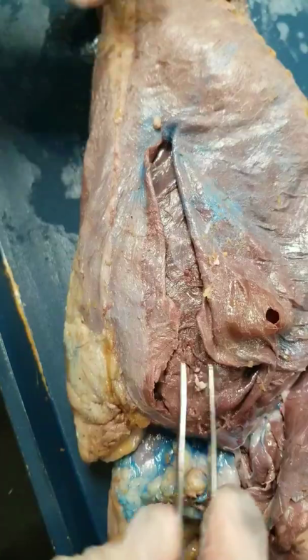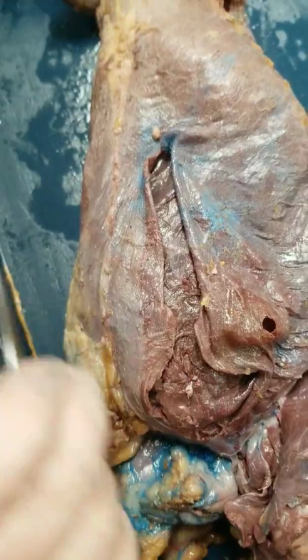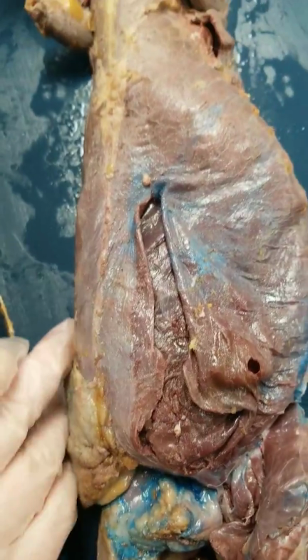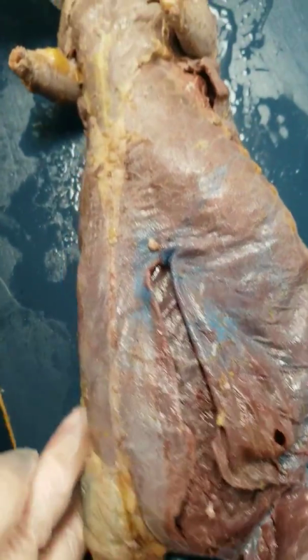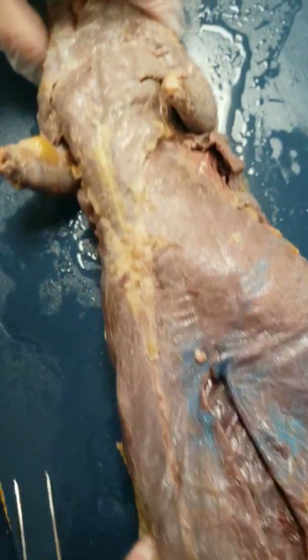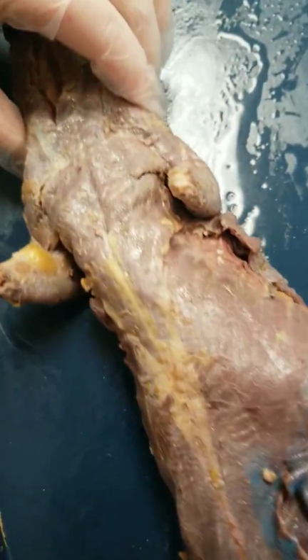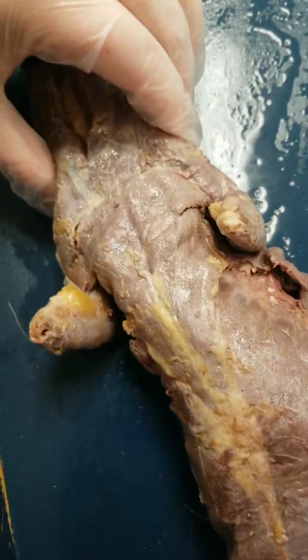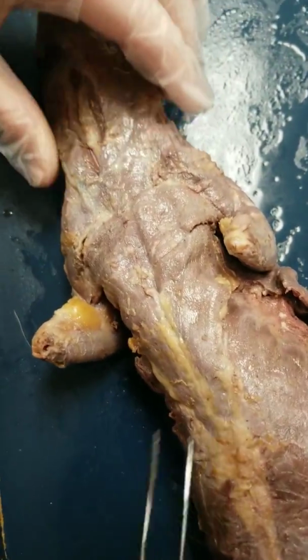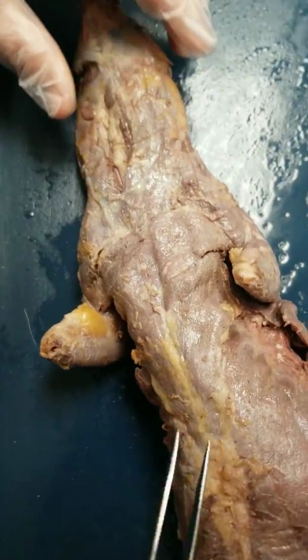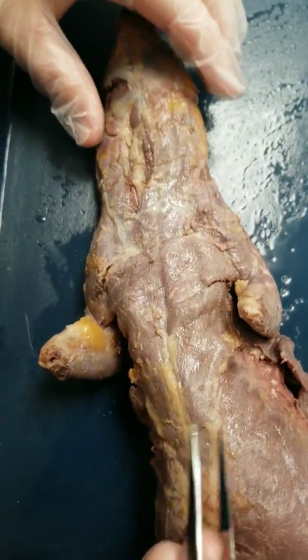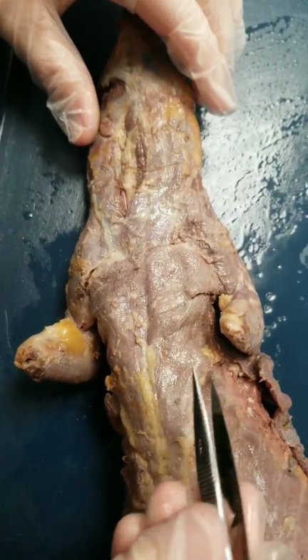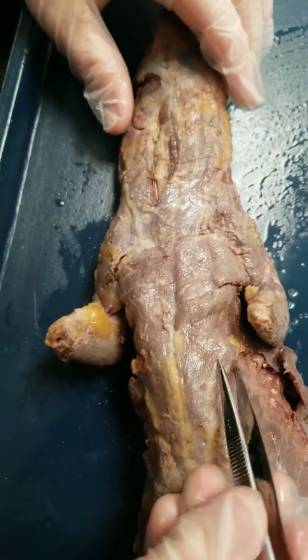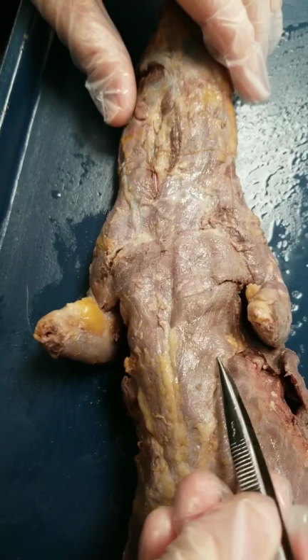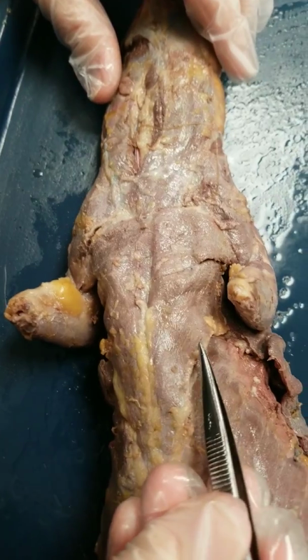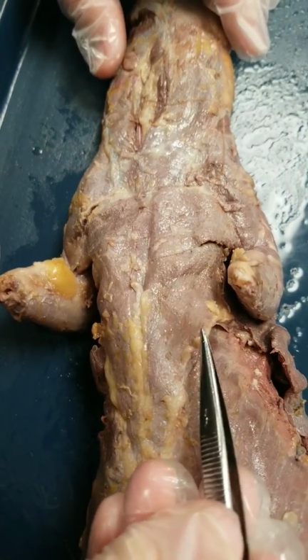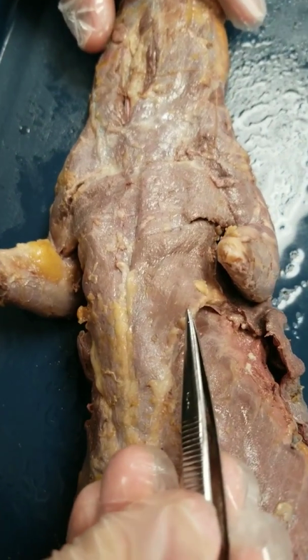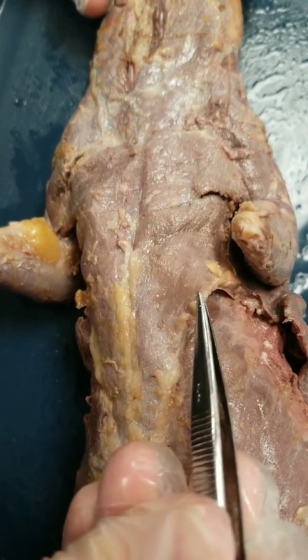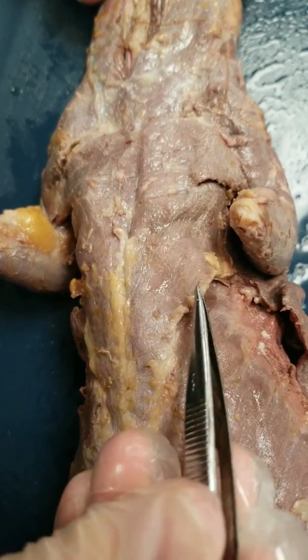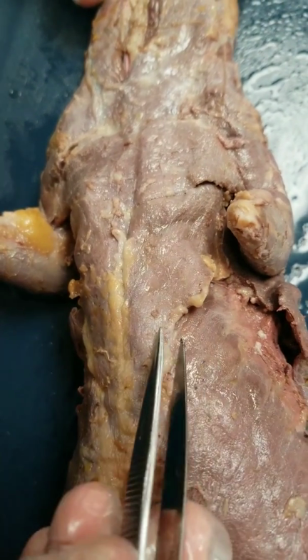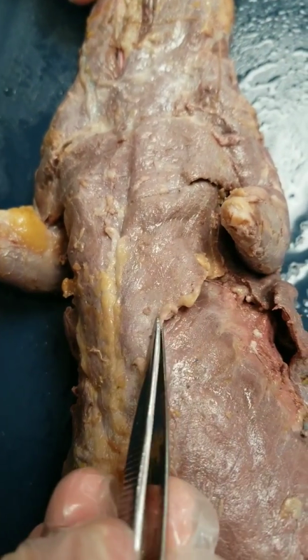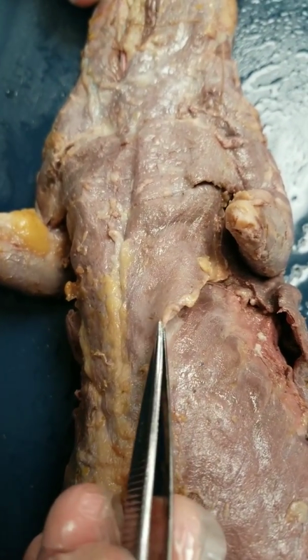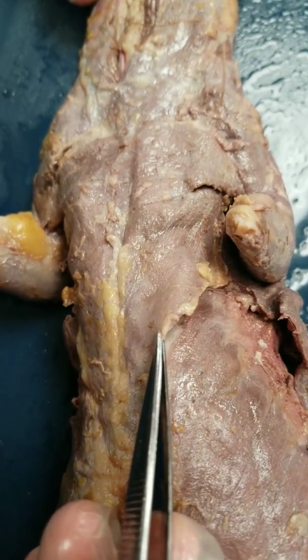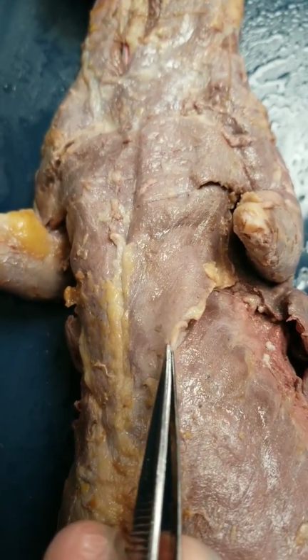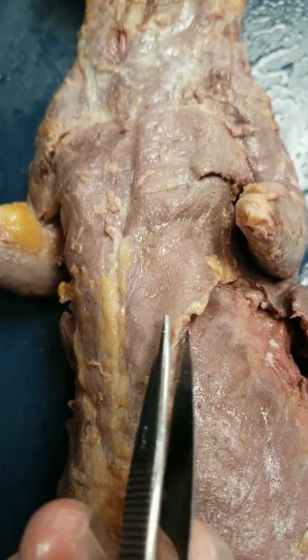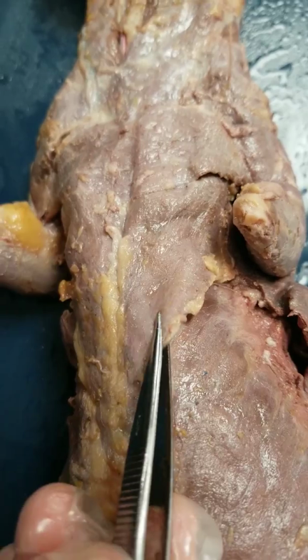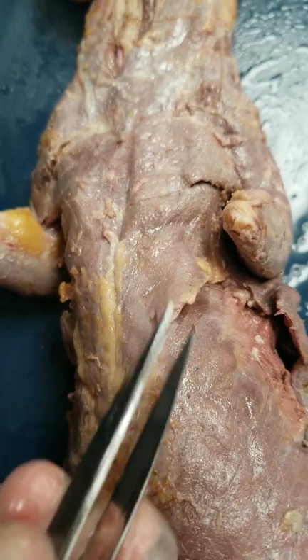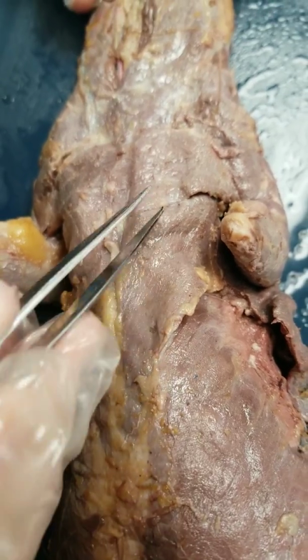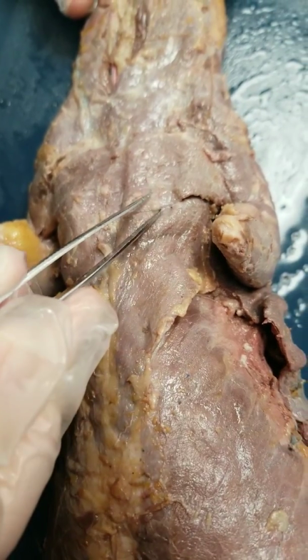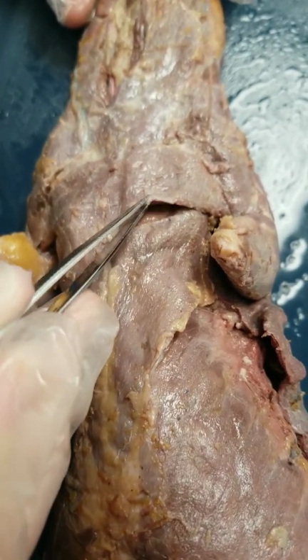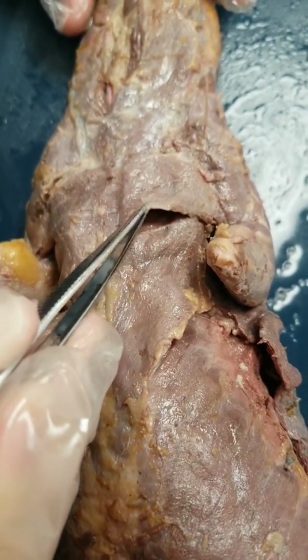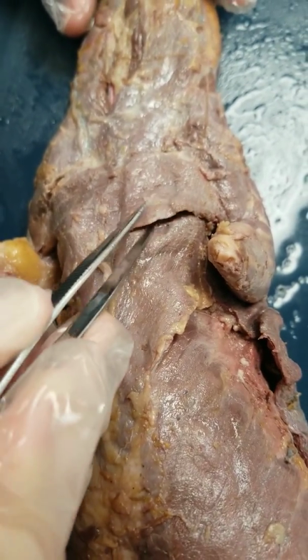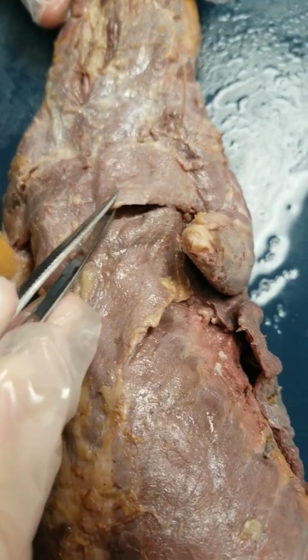Next we're going to move up to the chest. The first muscle you'll see is the pectoralis minor. This muscle is larger than the pectoralis major, which is above it.